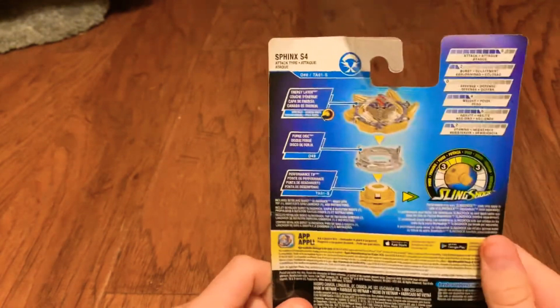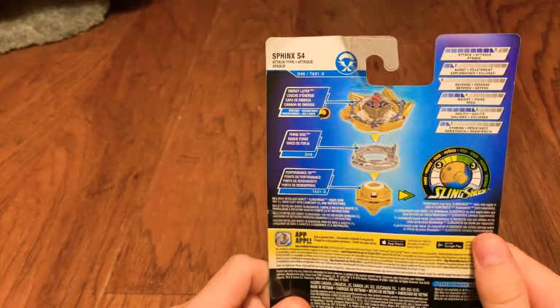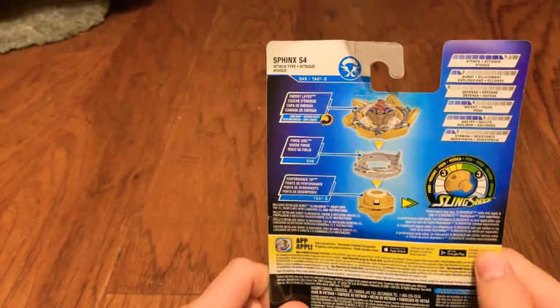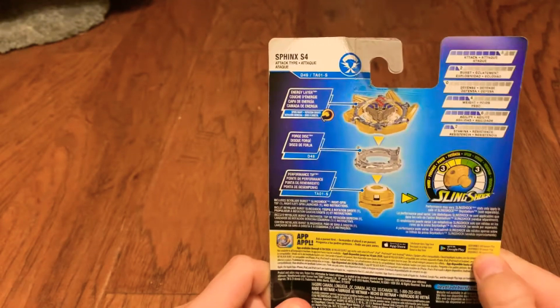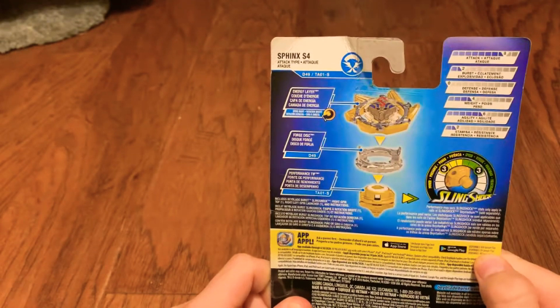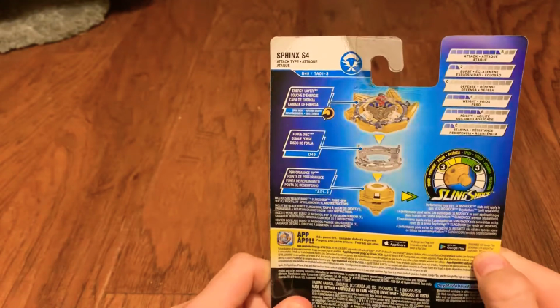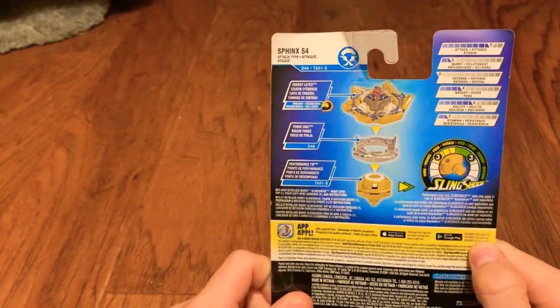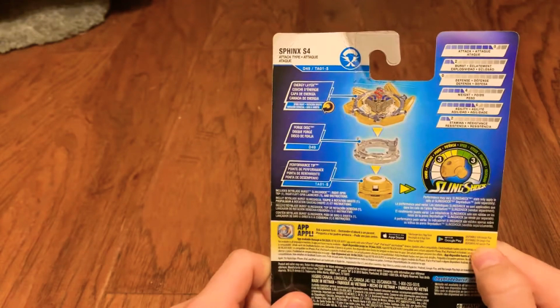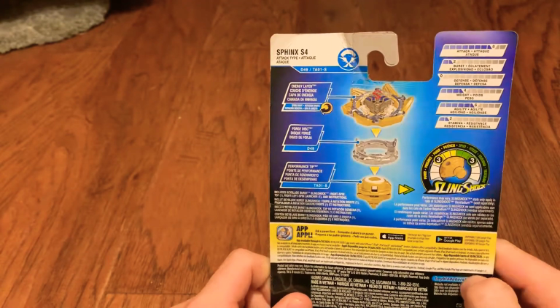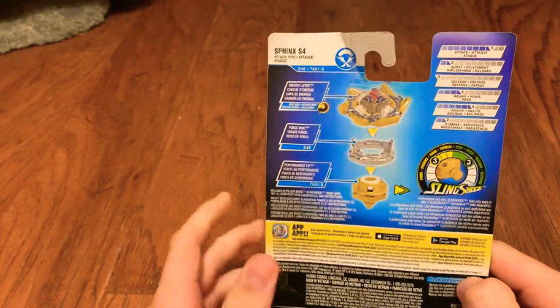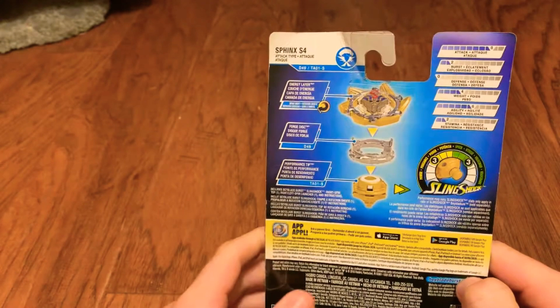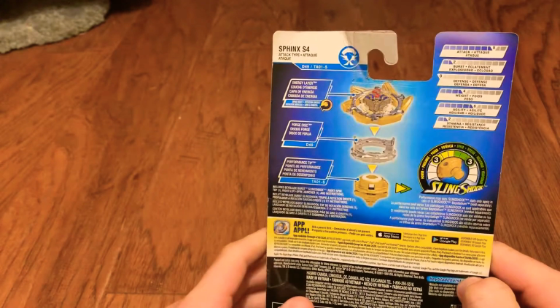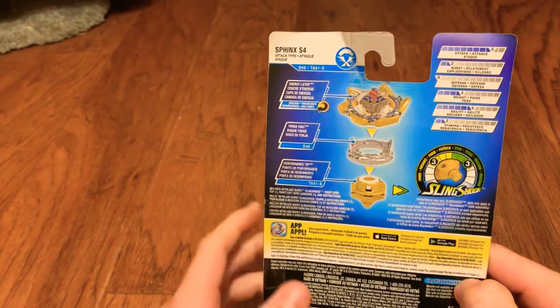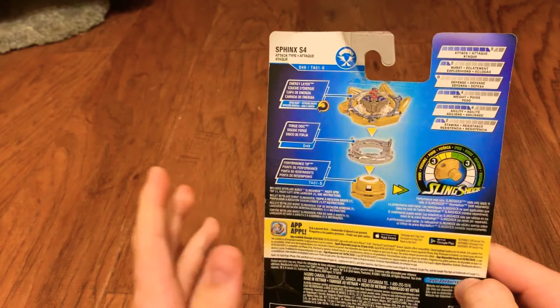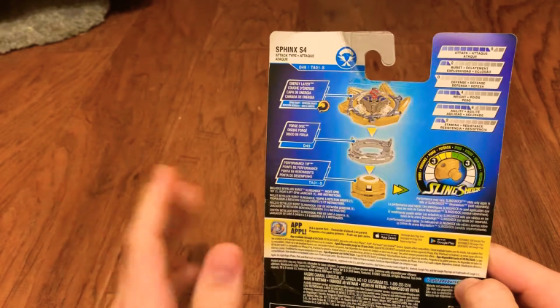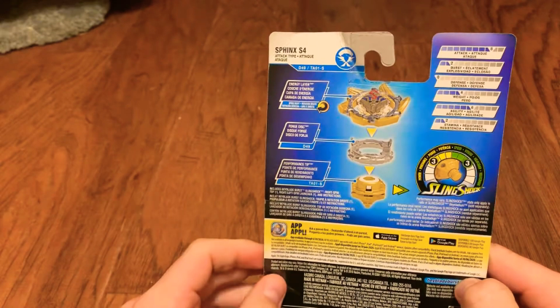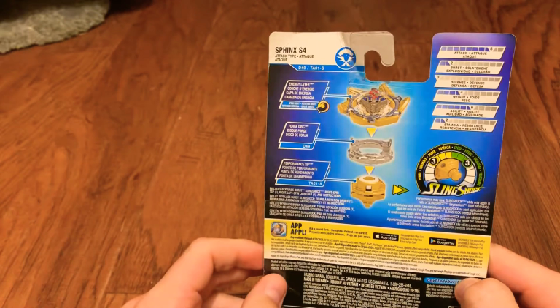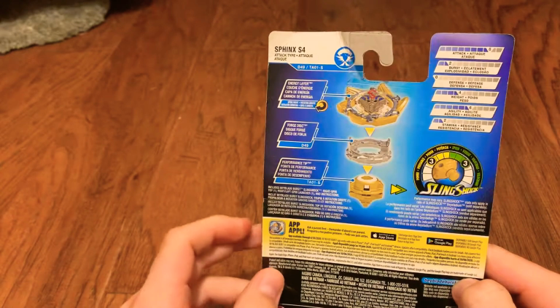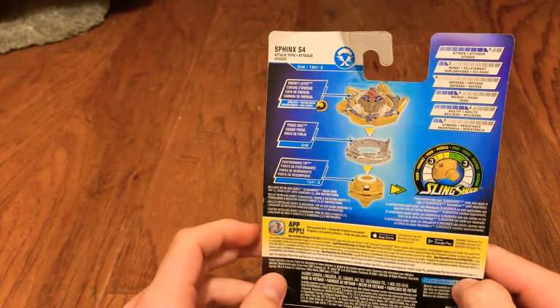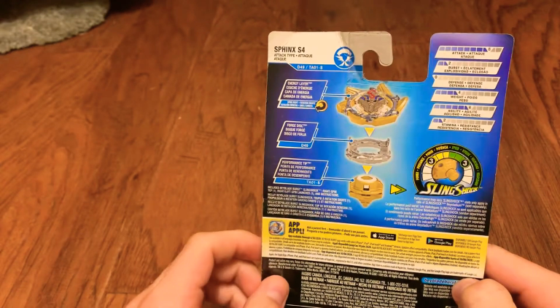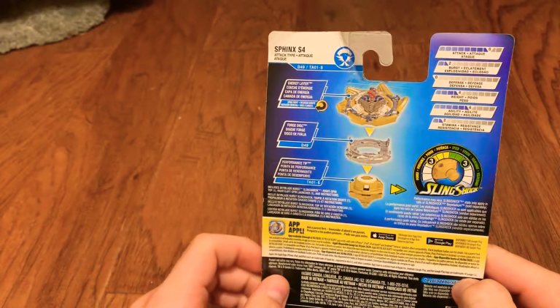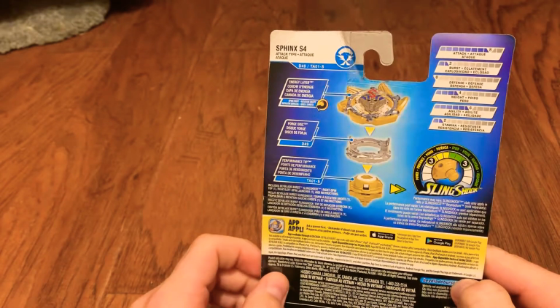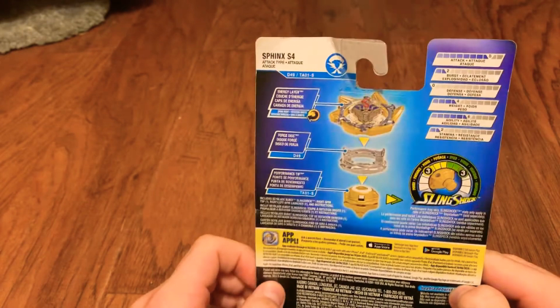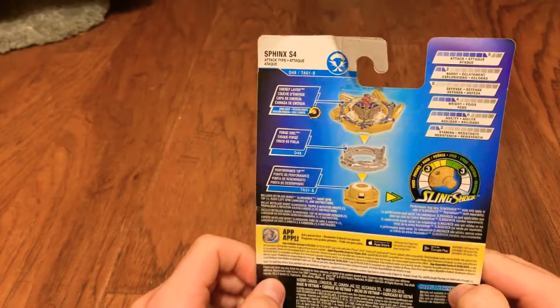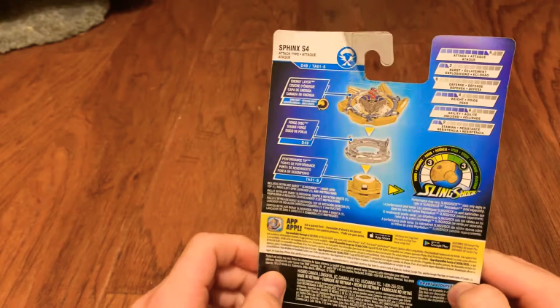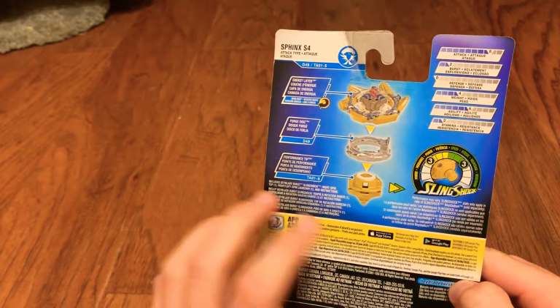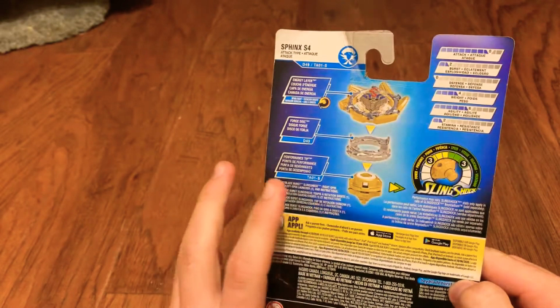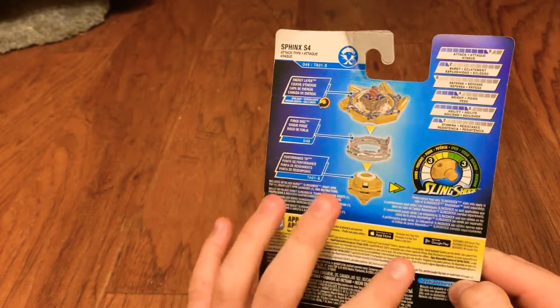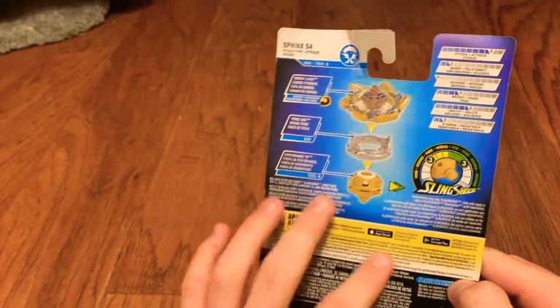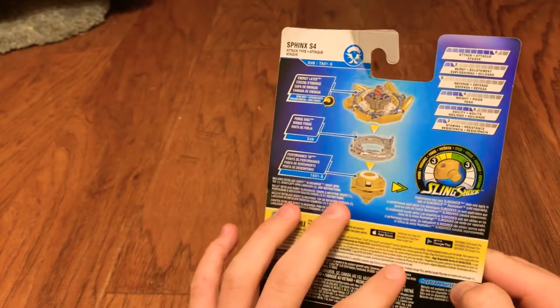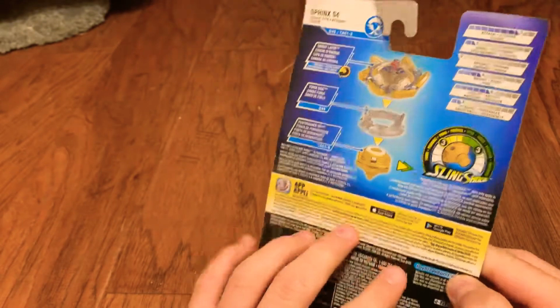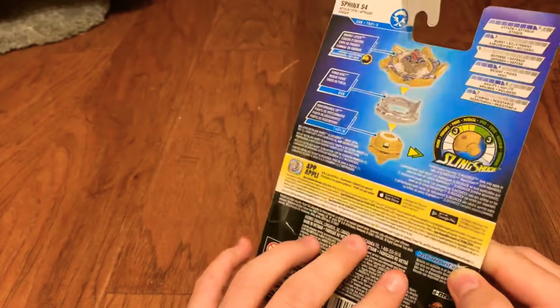It's got 8 attack, burst chance is 2, 0 defense — but the rest of this makes up for it. Its weight is 4, which is pretty decent. Agility is 6, and it has 2 stamina, which is good. At least it has the stamina.